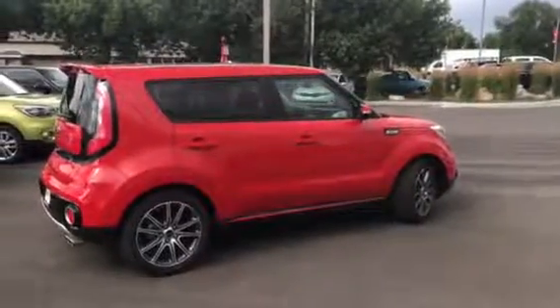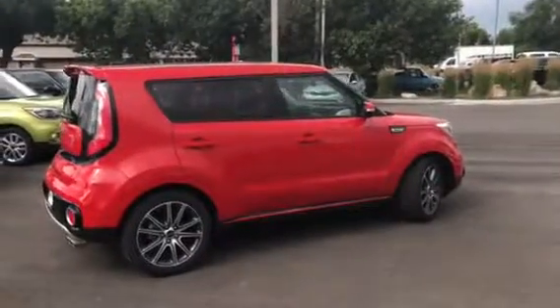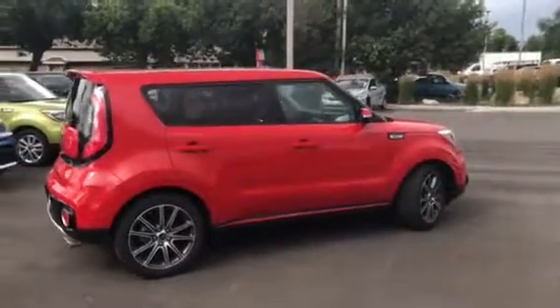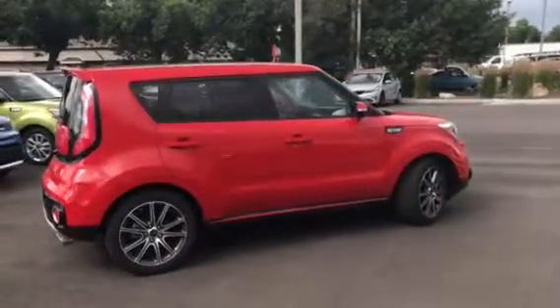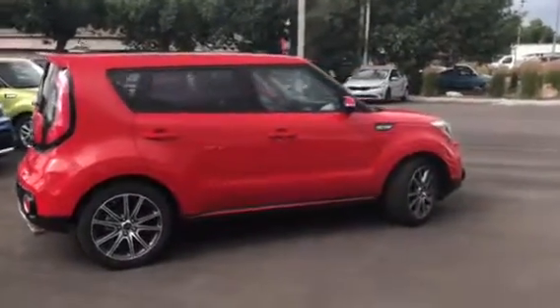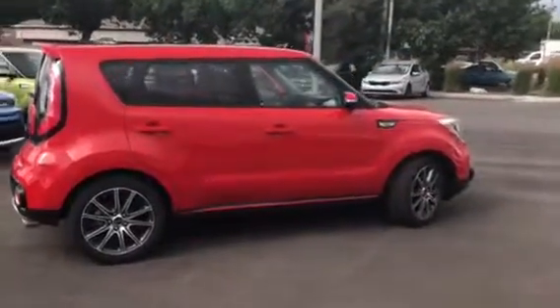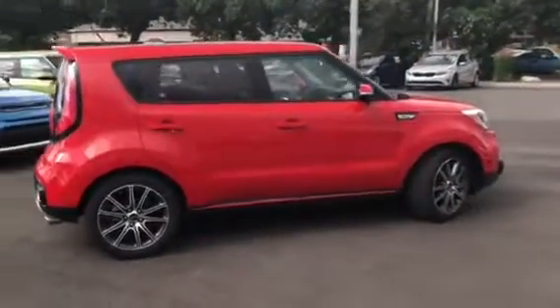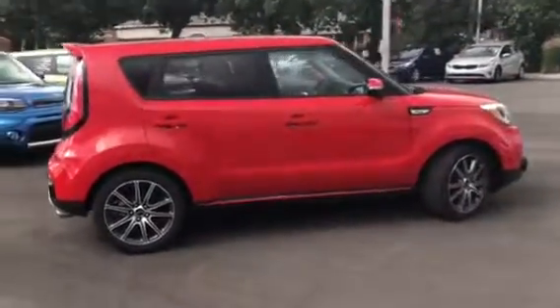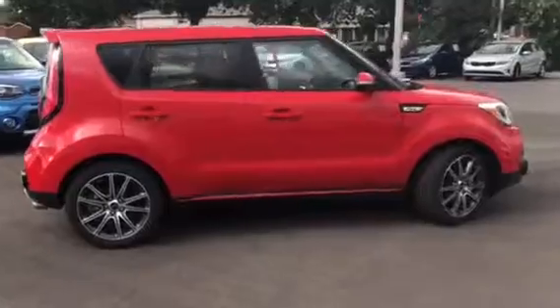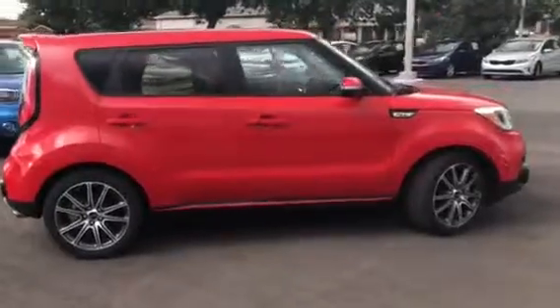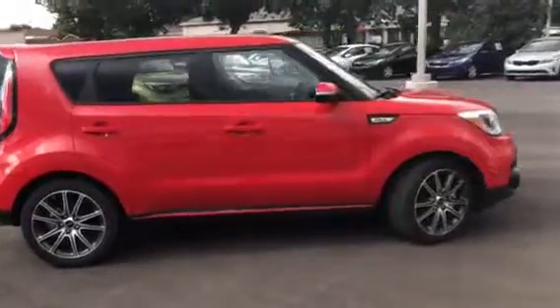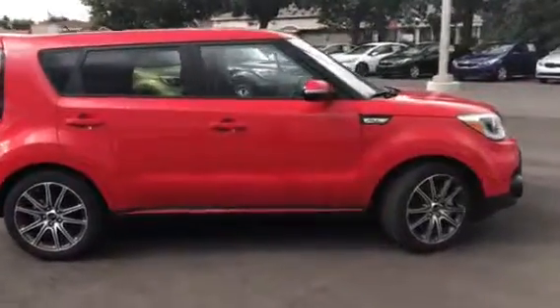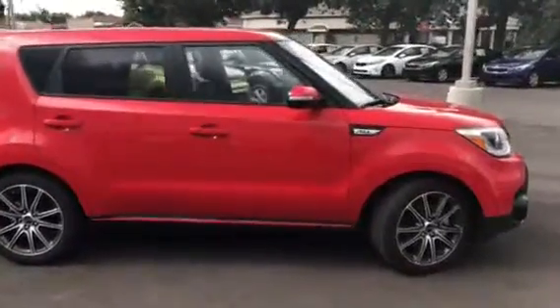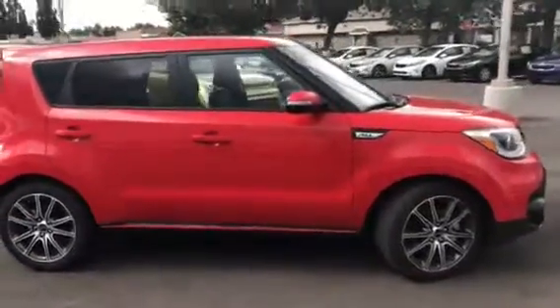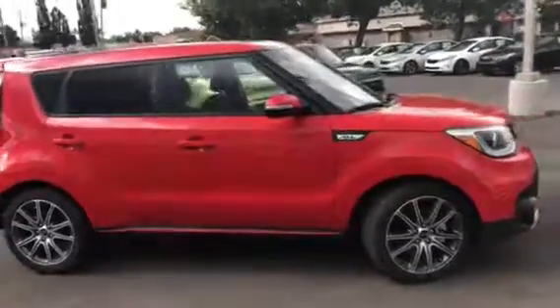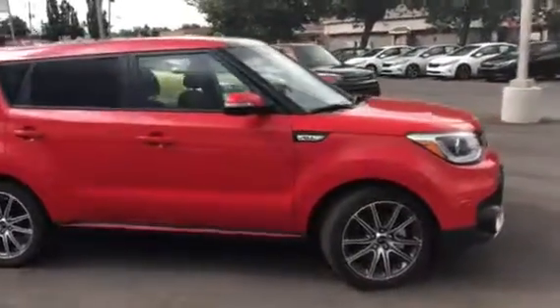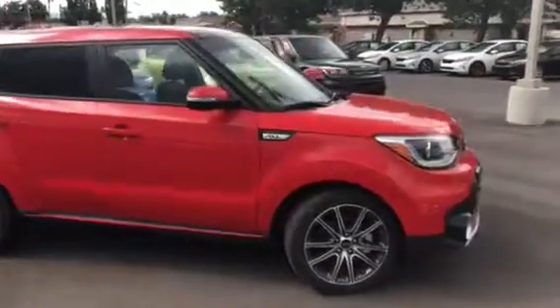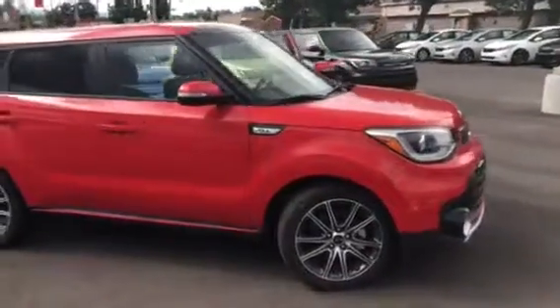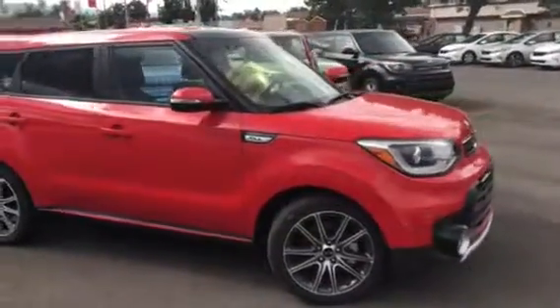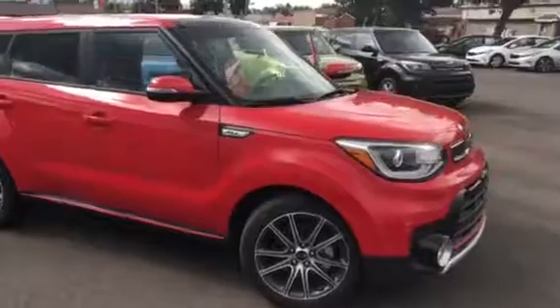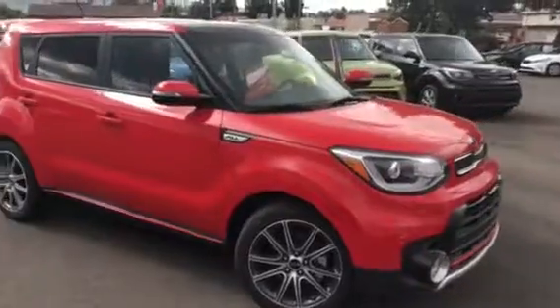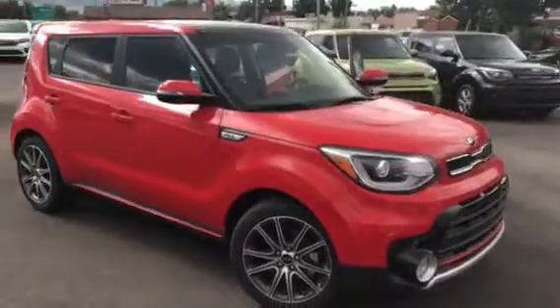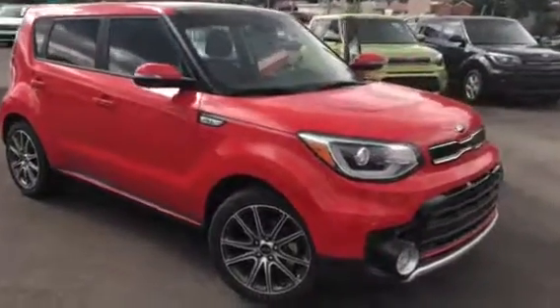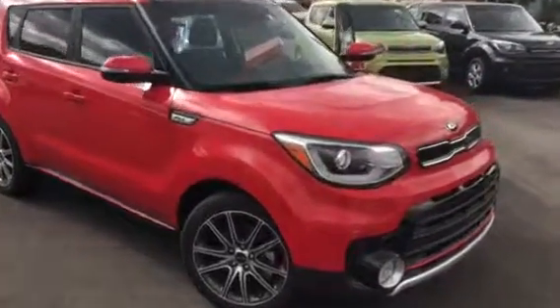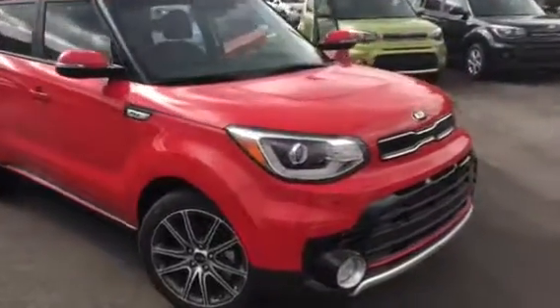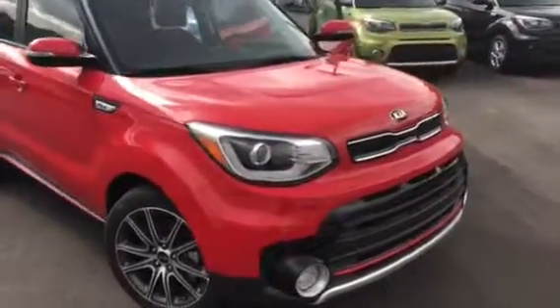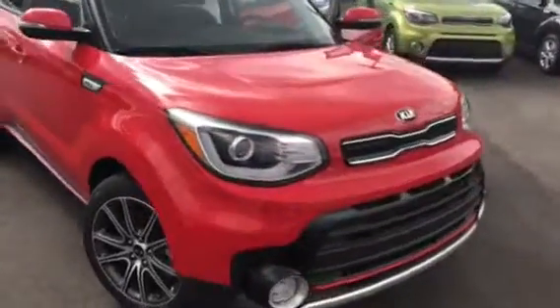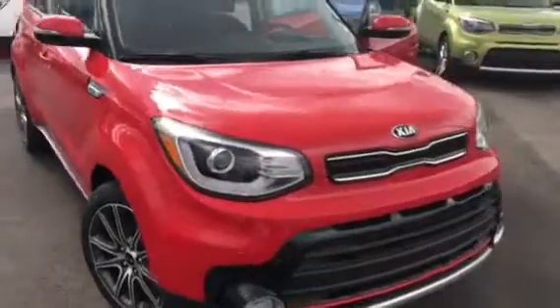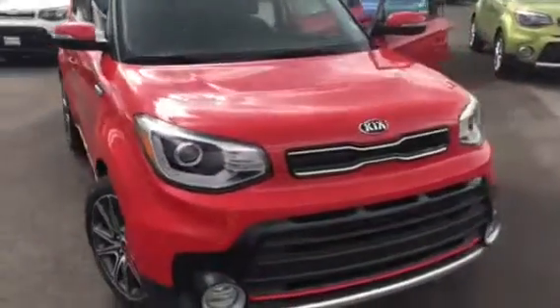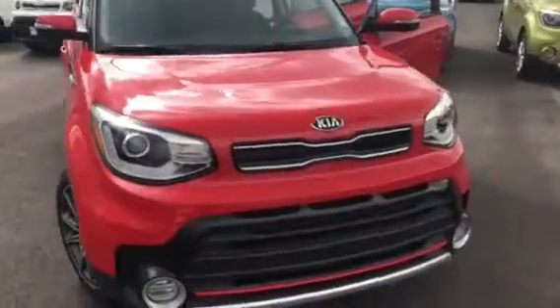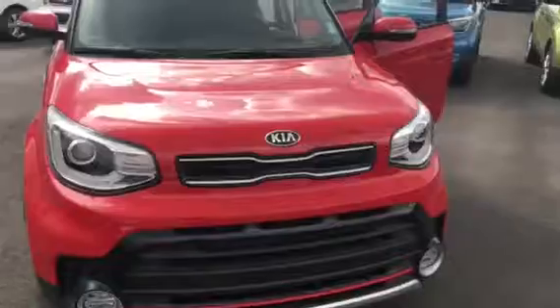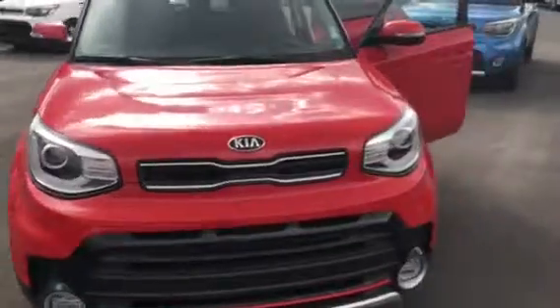Good morning, Sandra. My name is Travis. I'm a sales representative down here at Young Kia in Layton. I'm excited that you inquired about this 2018 Kia Soul Exclaim. This thing has so many features on it, I cannot name them all.